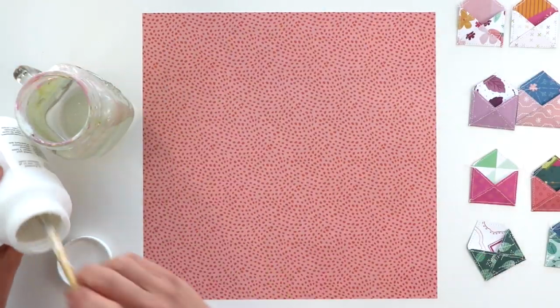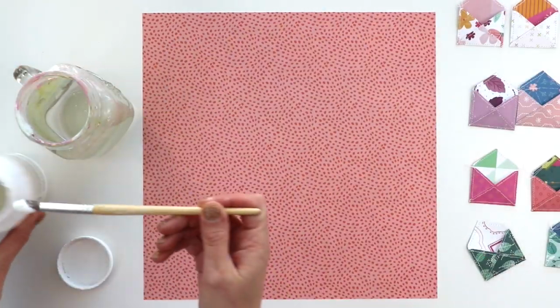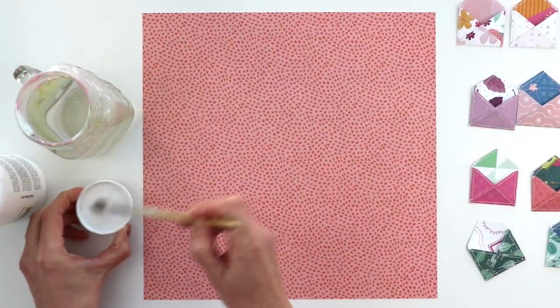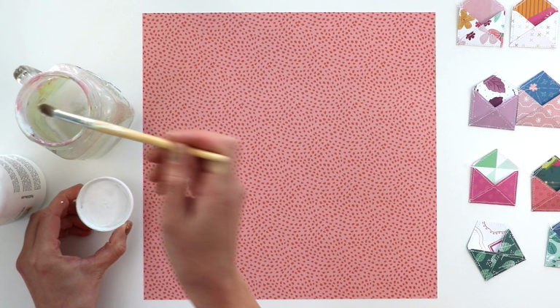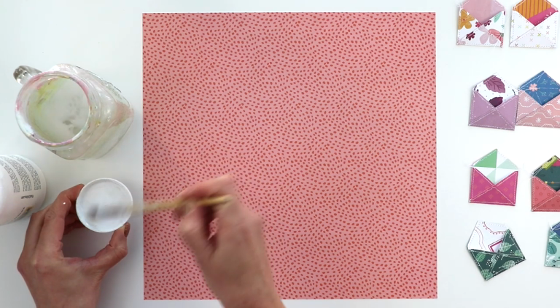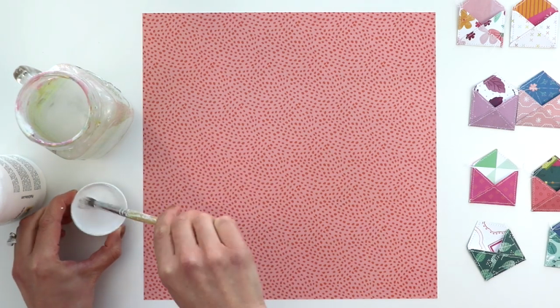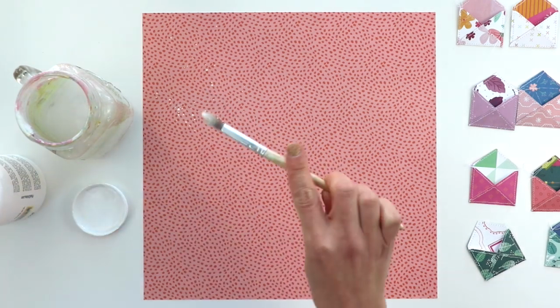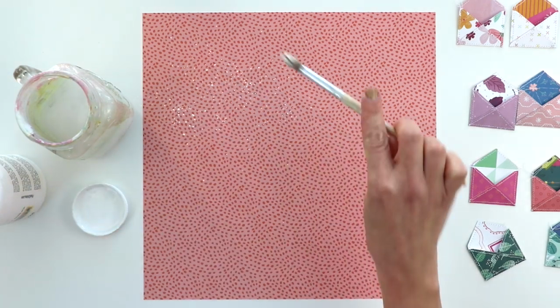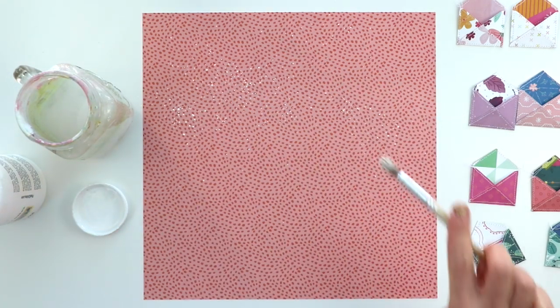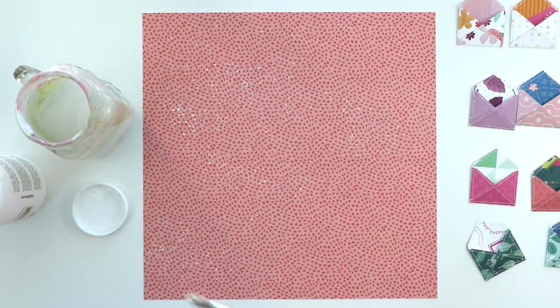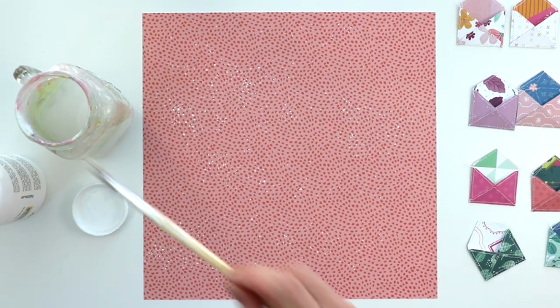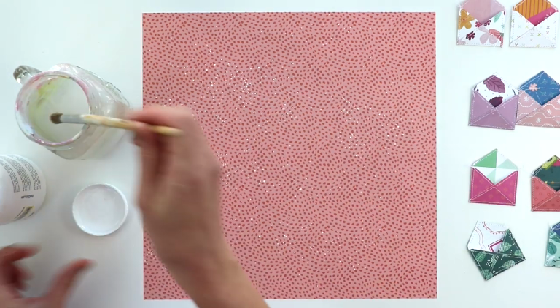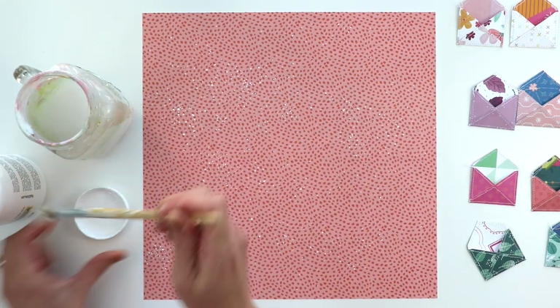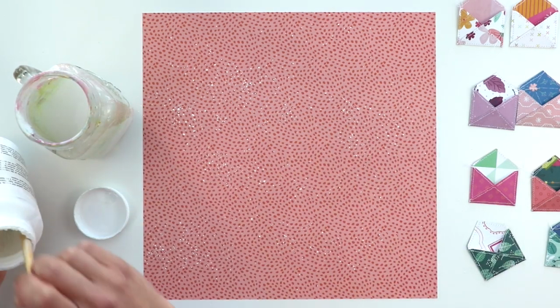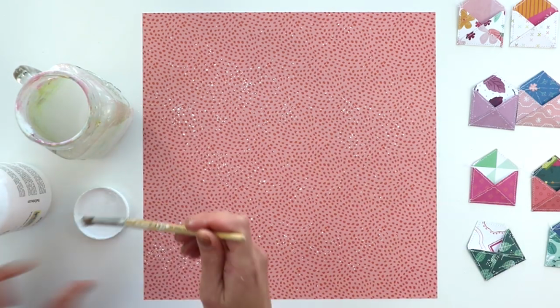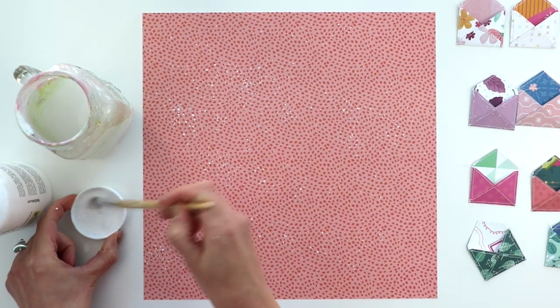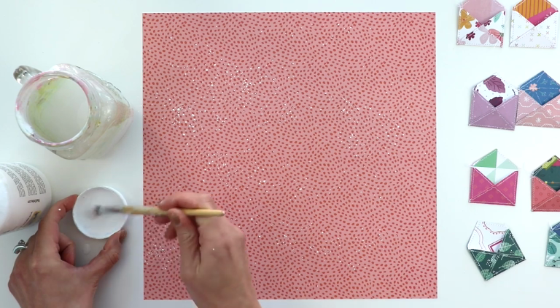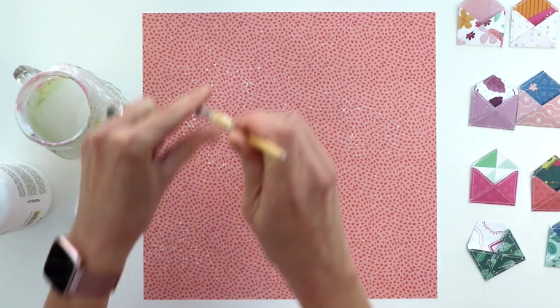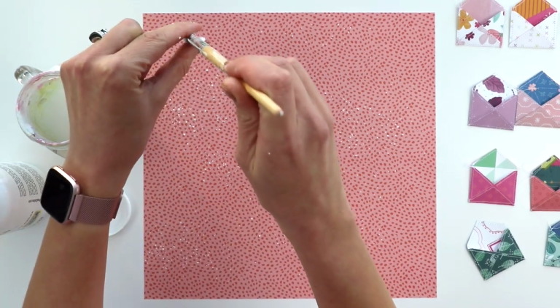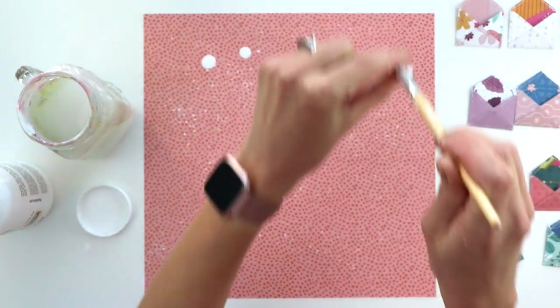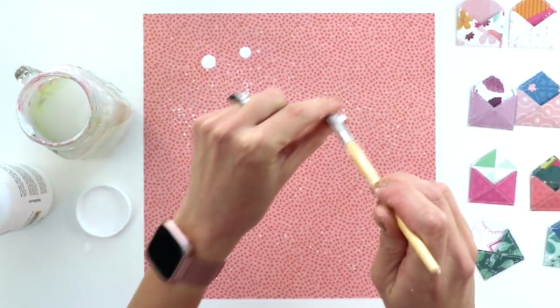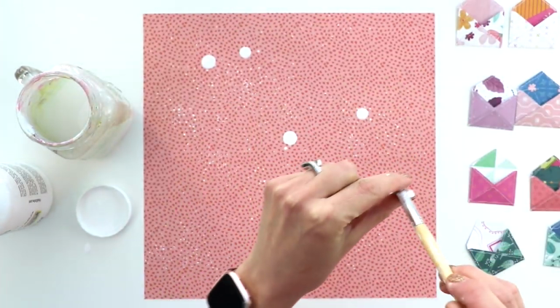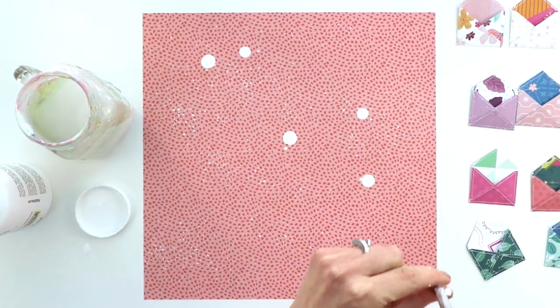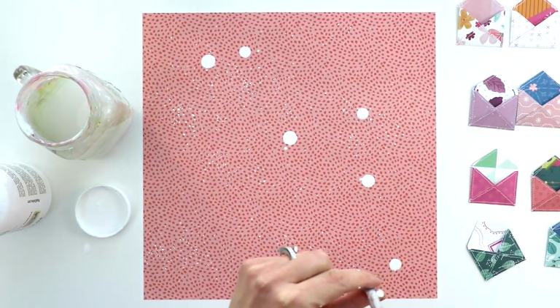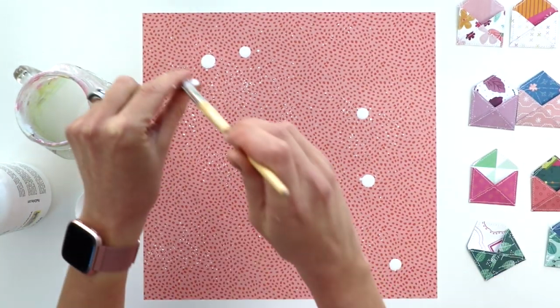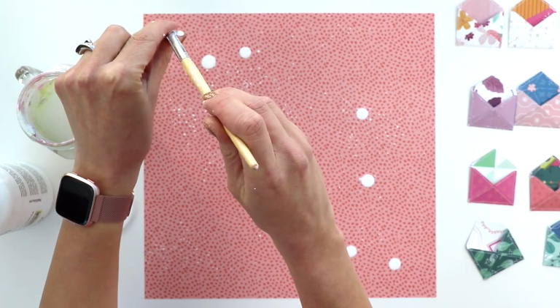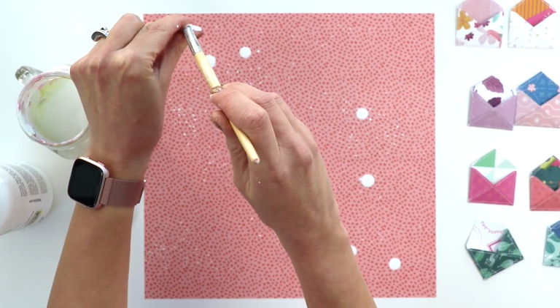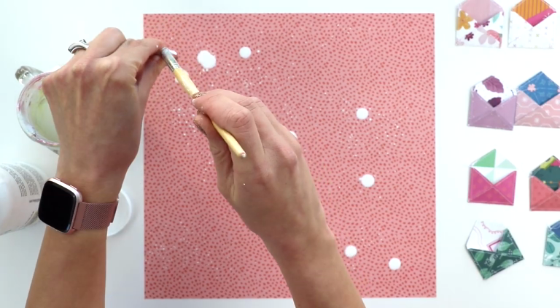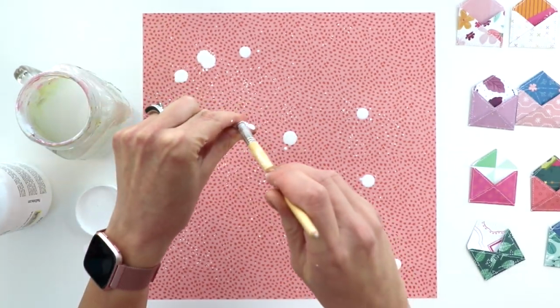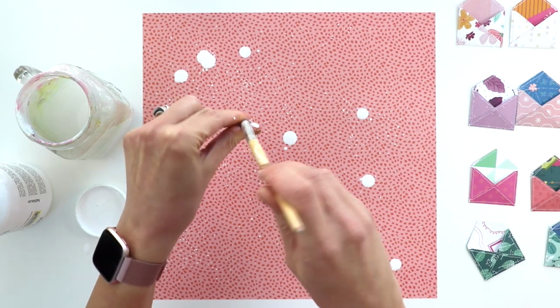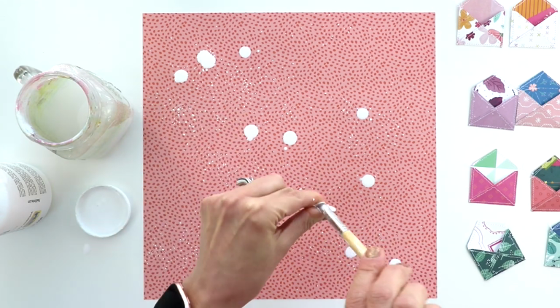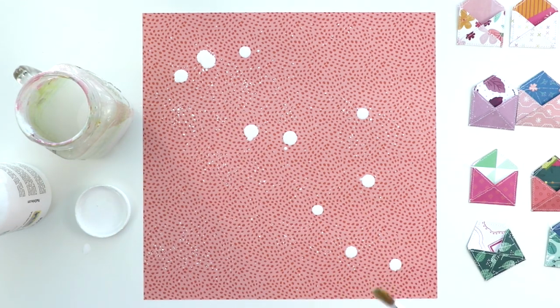I've used 18 envelopes and I have set the other six aside. I need to practice my addition and subtraction — anyway!